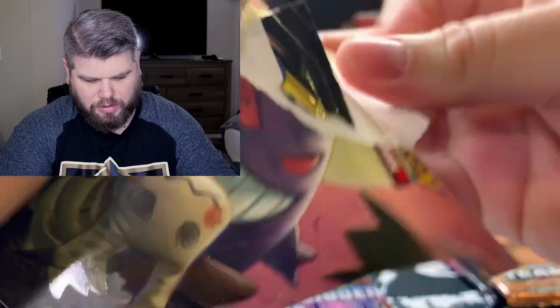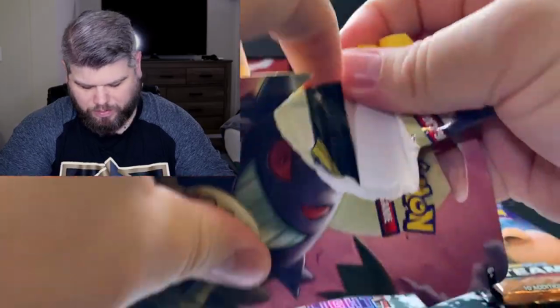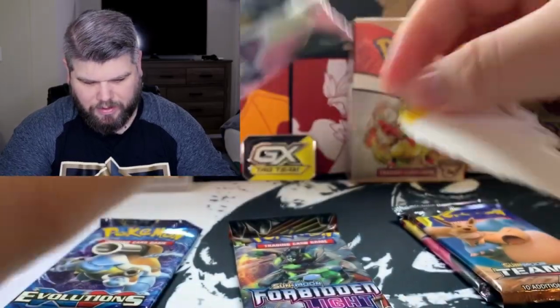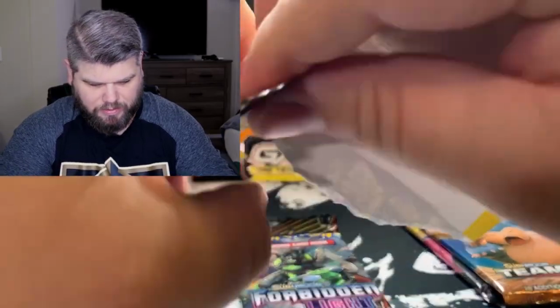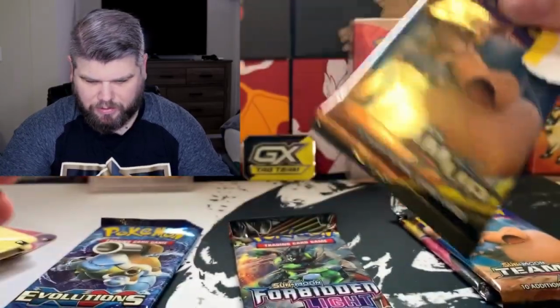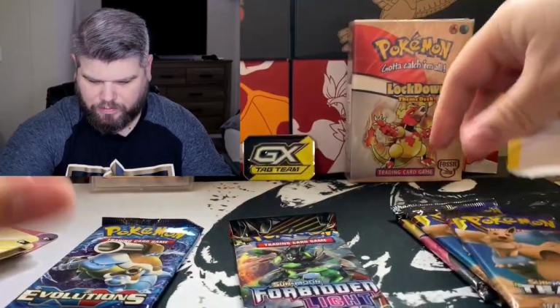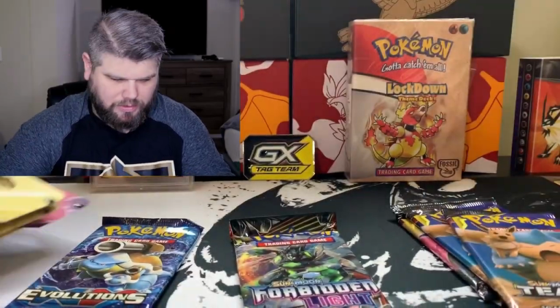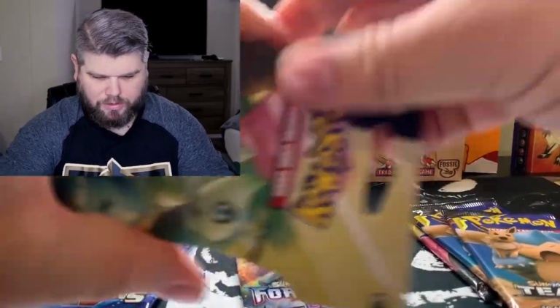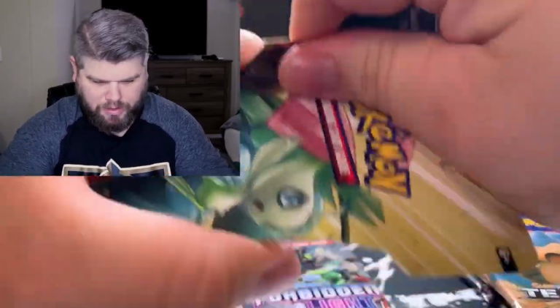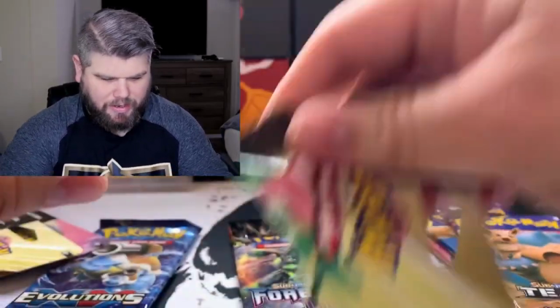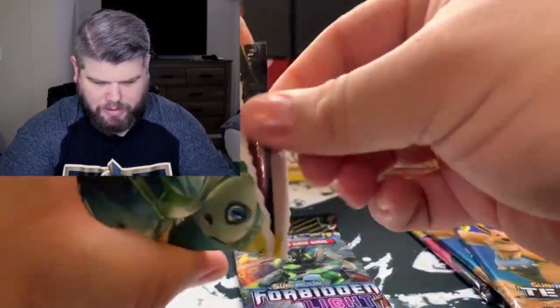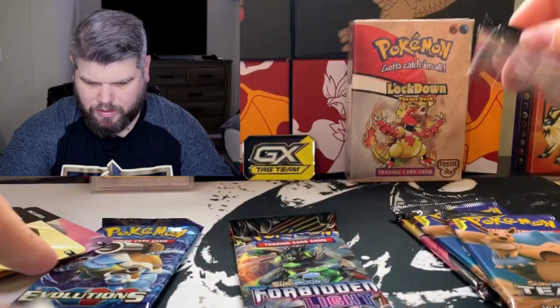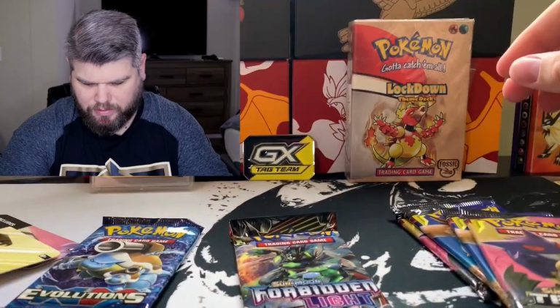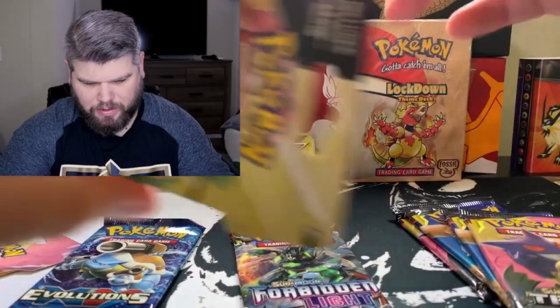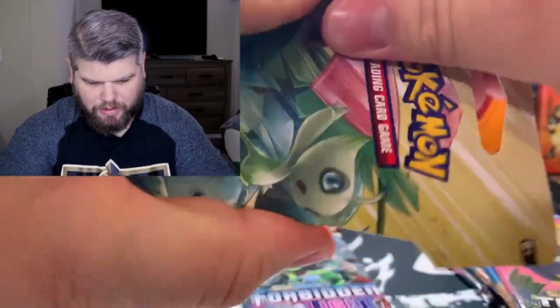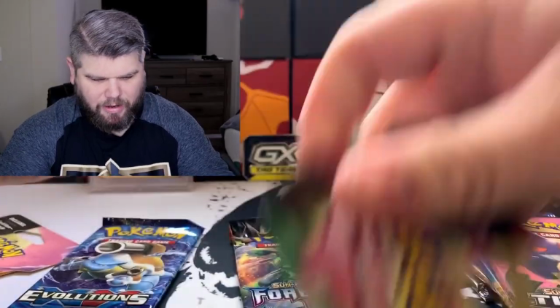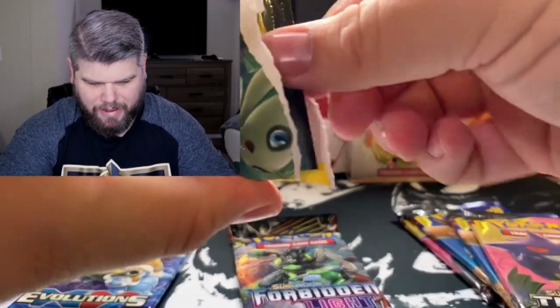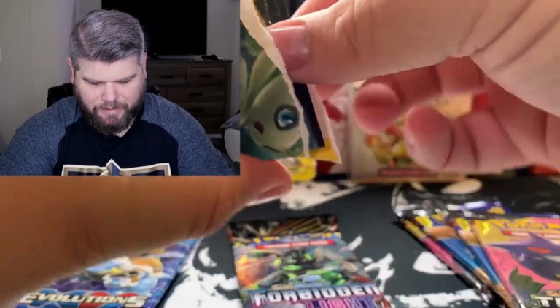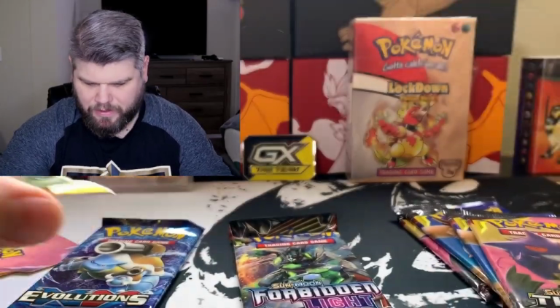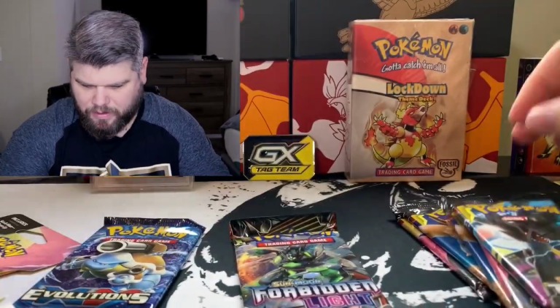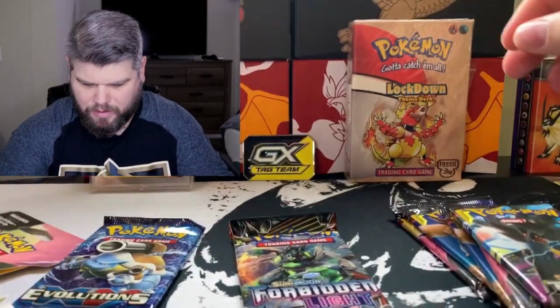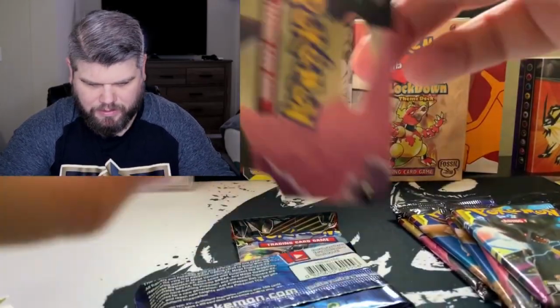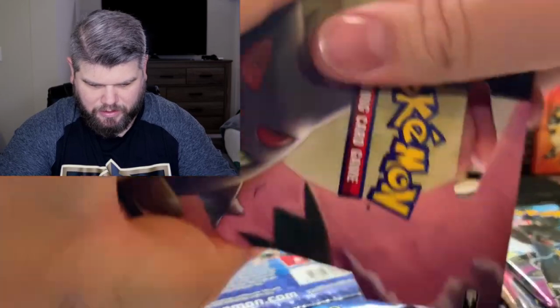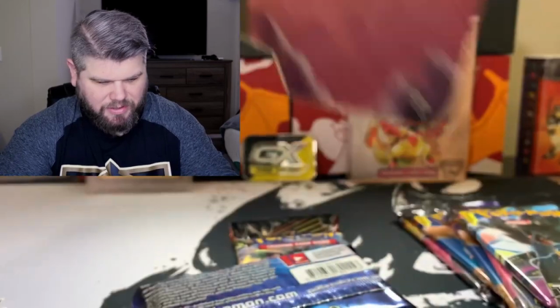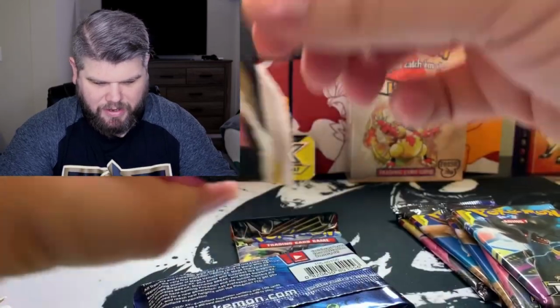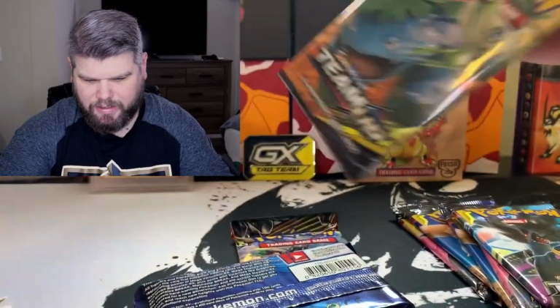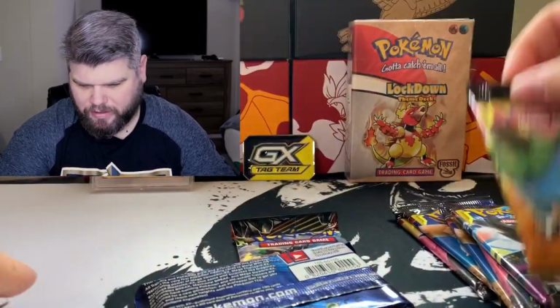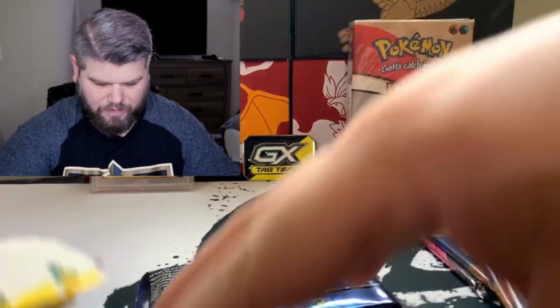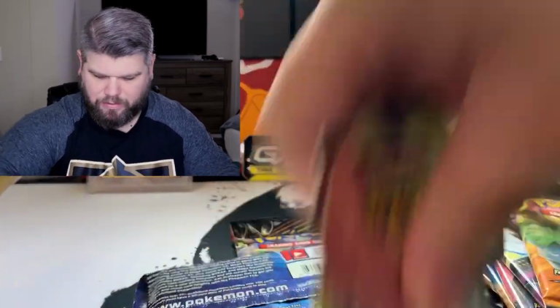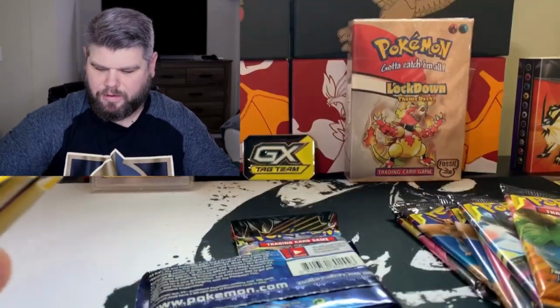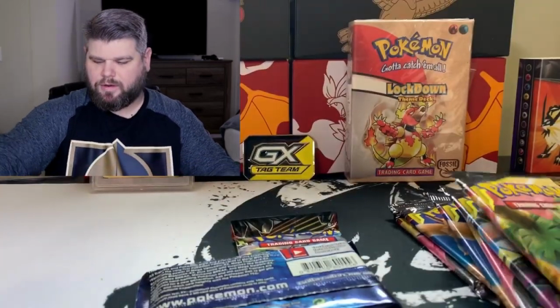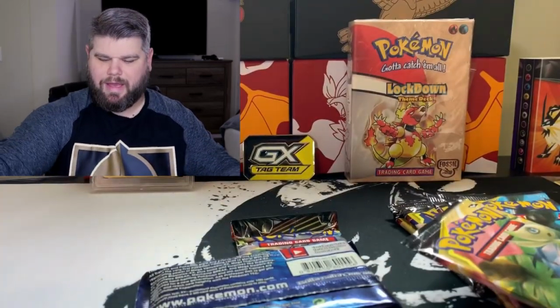Let's open up these particular cards first. There's a Snorlax pack, a Vengar pack, a Pikachu pack, and then a Venusaur pack. We actually got a decent amount of packs to open up today.